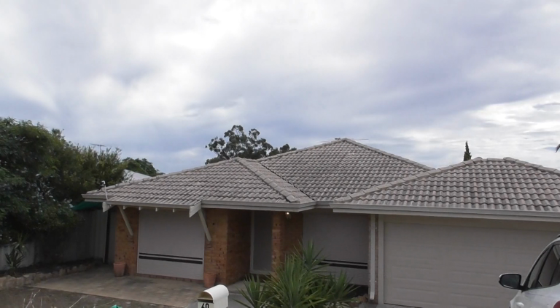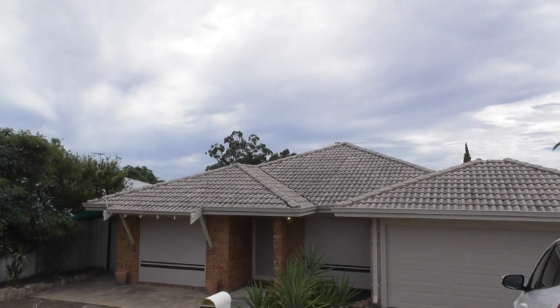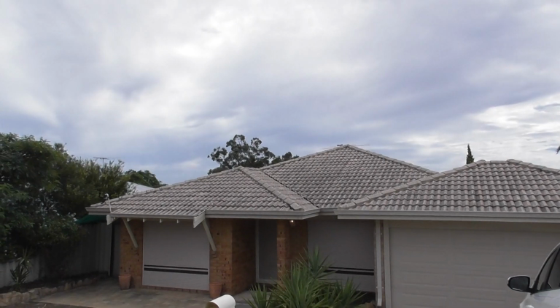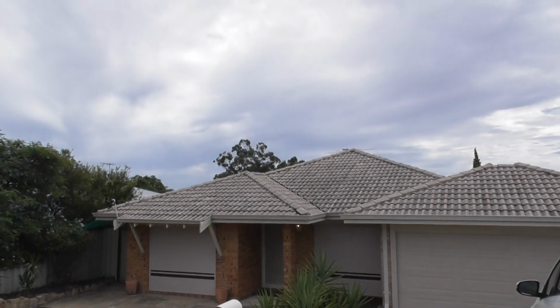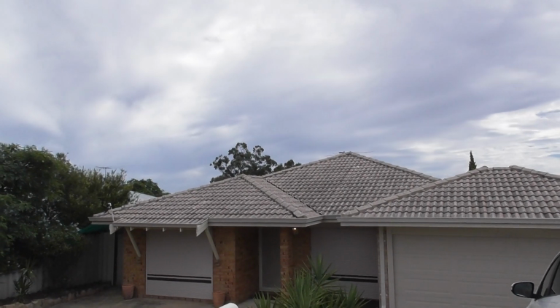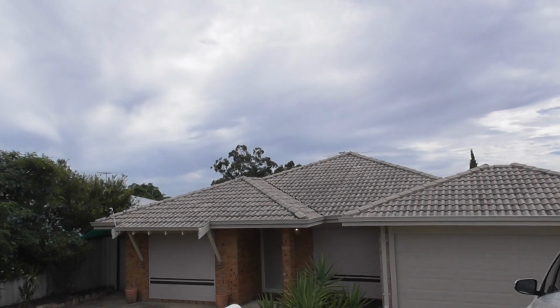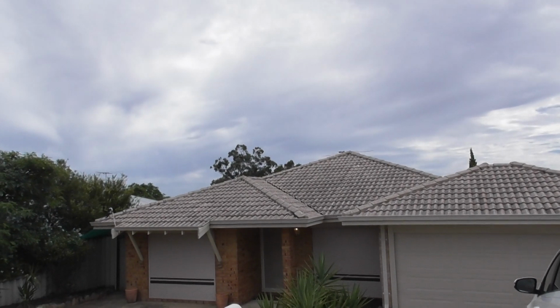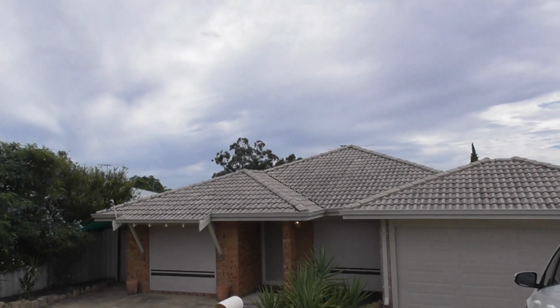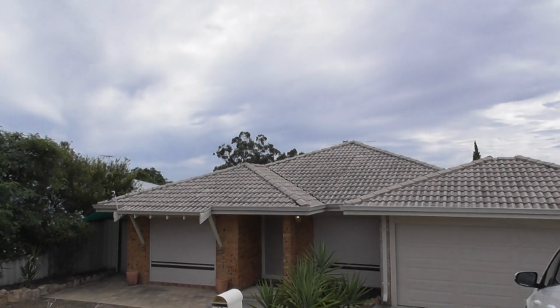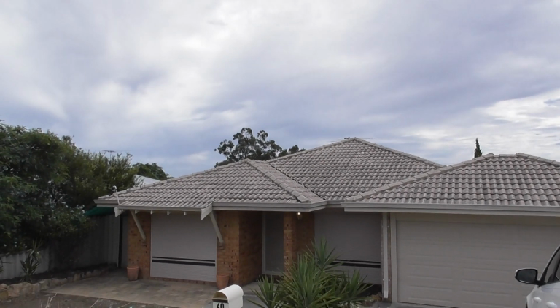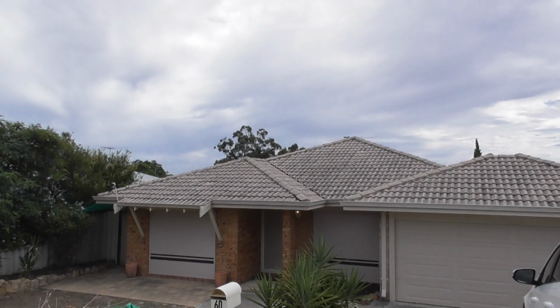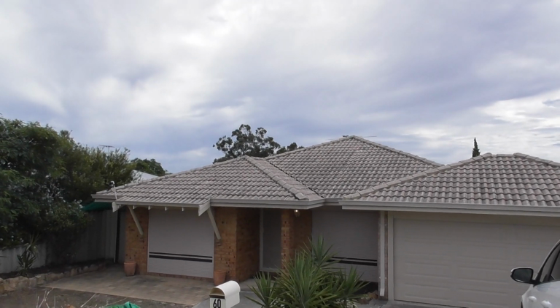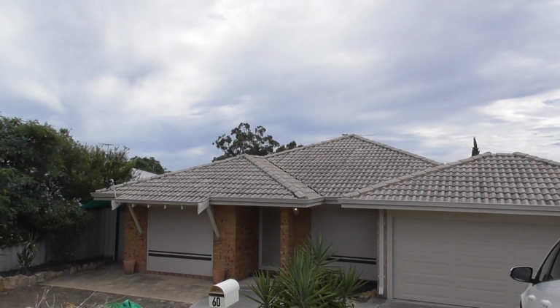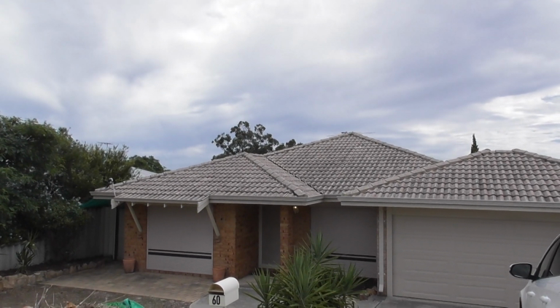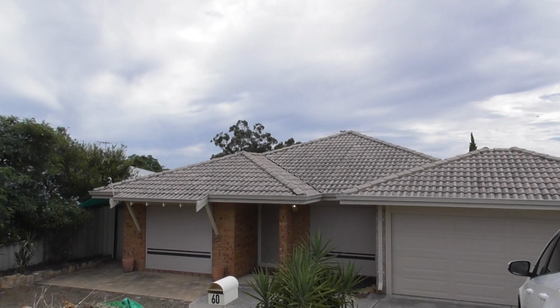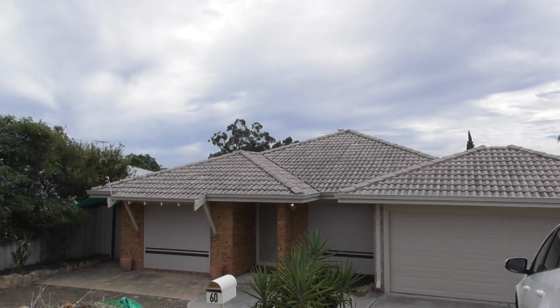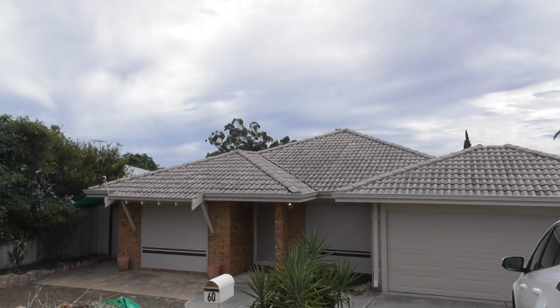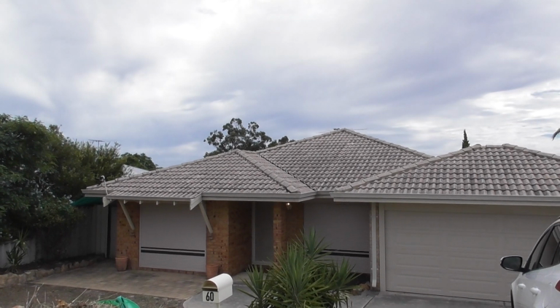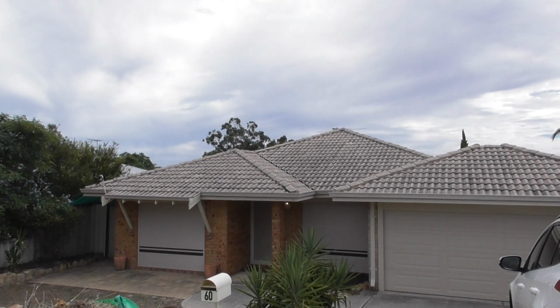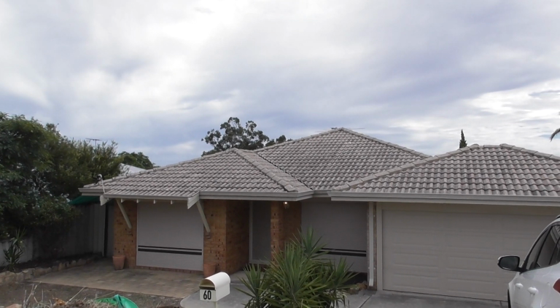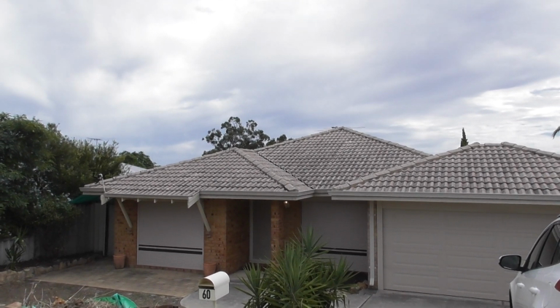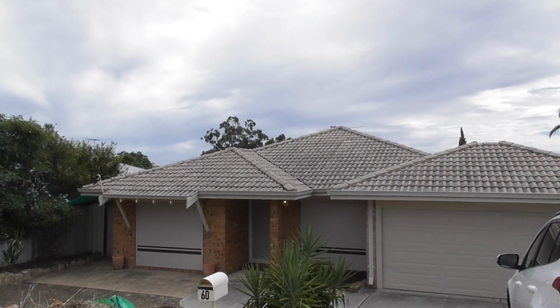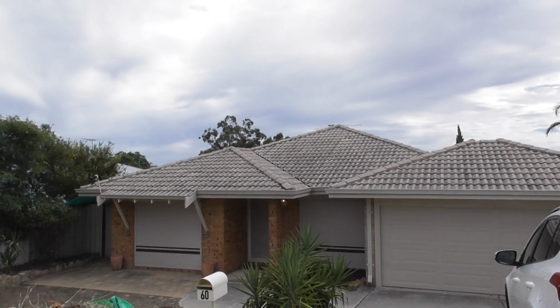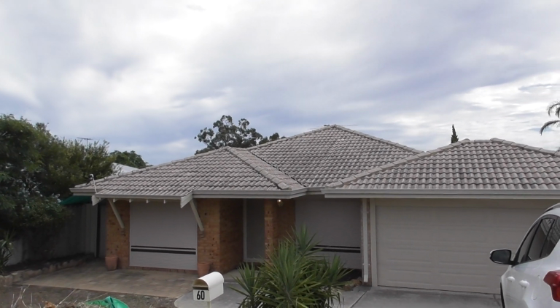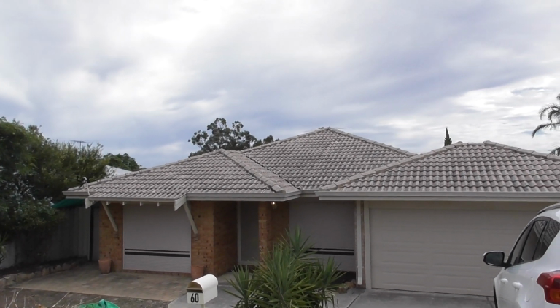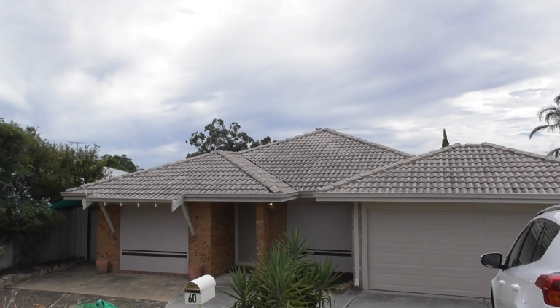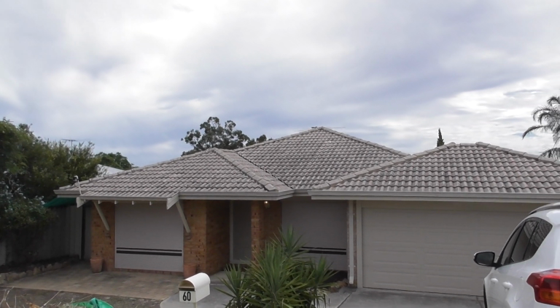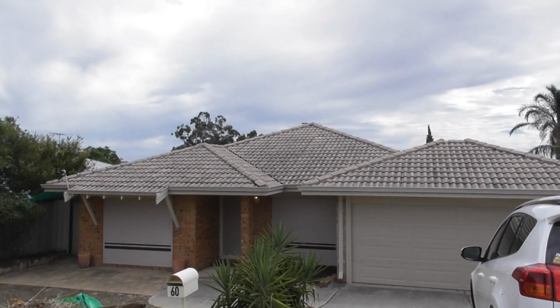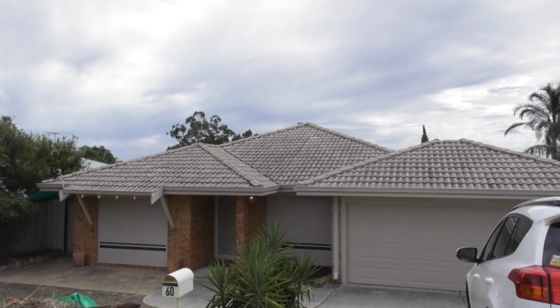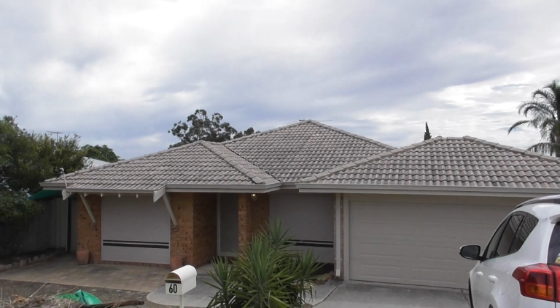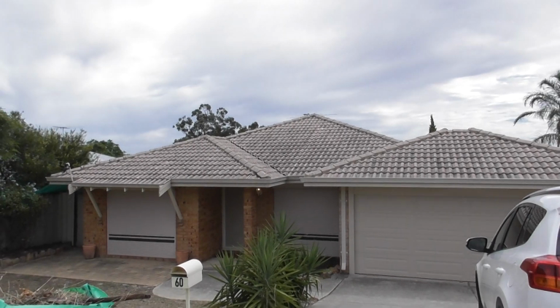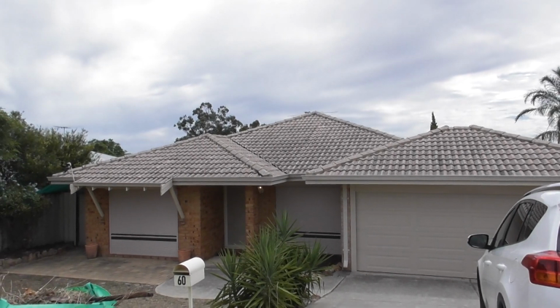This is Erin from Century and Real Estate conducting a property condition report at 60 Whitnum Road in High Wycombe on the 10th of March 2021.